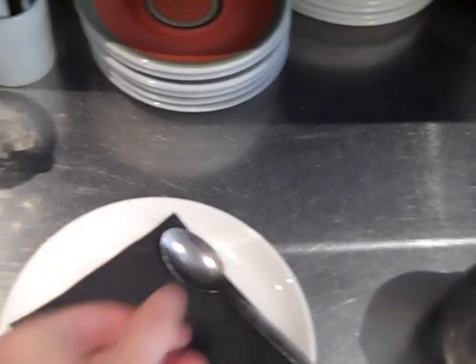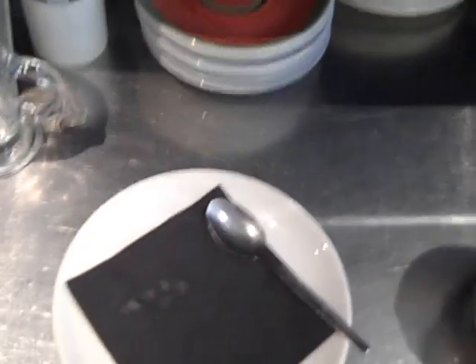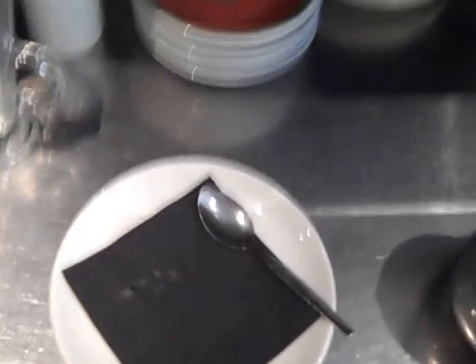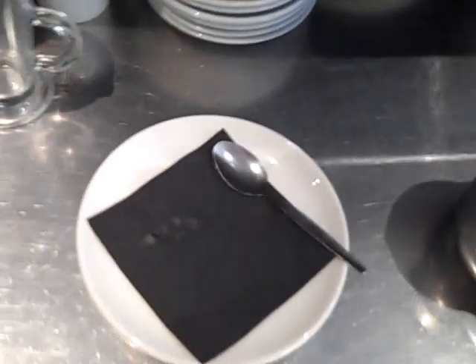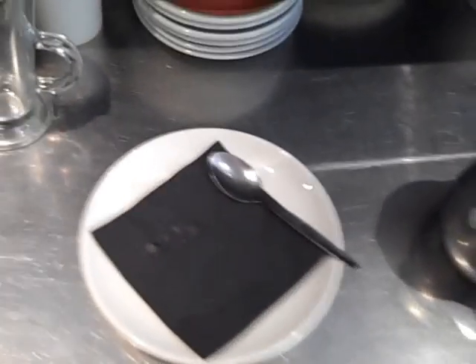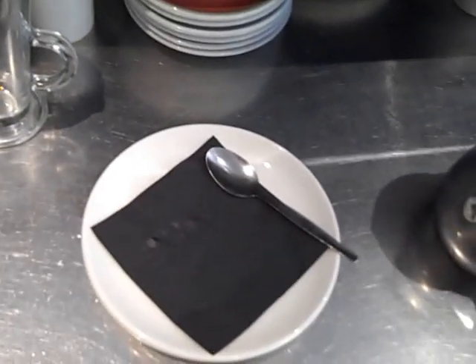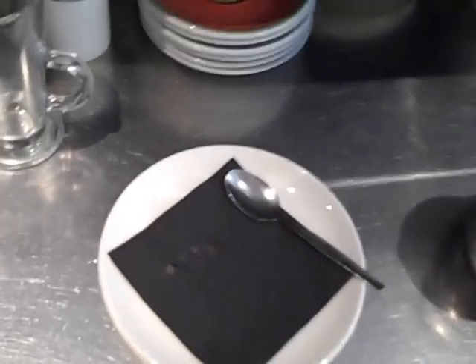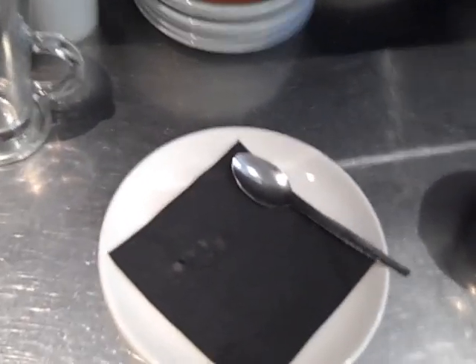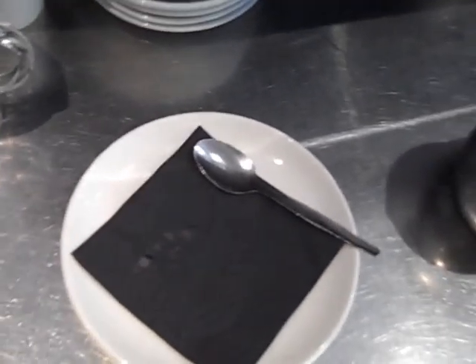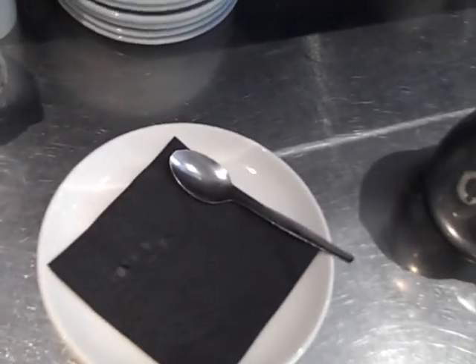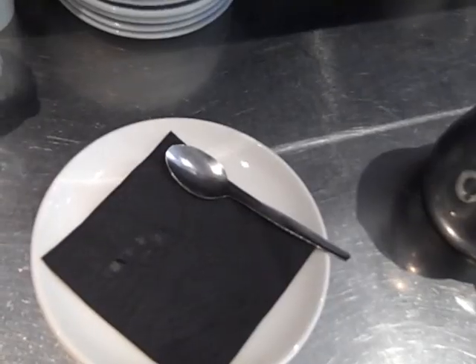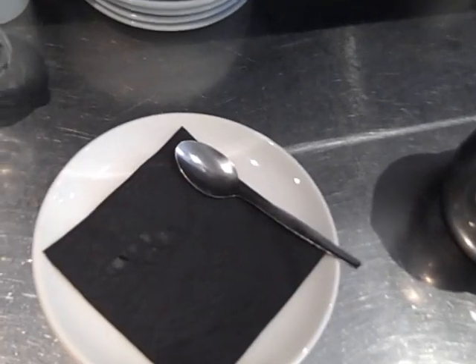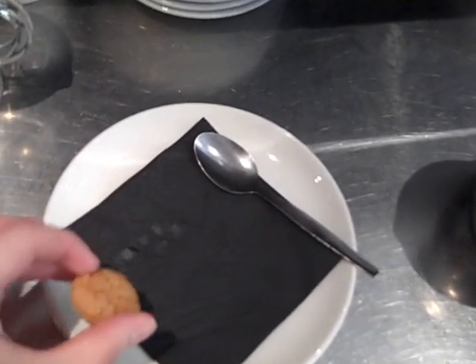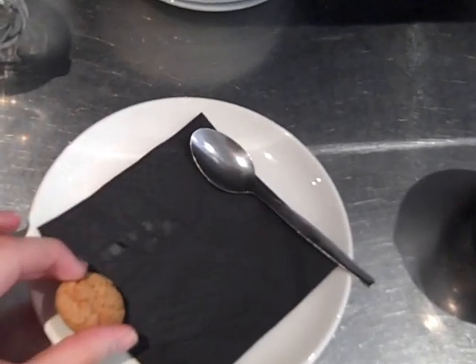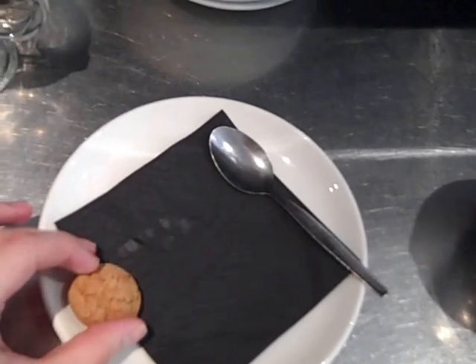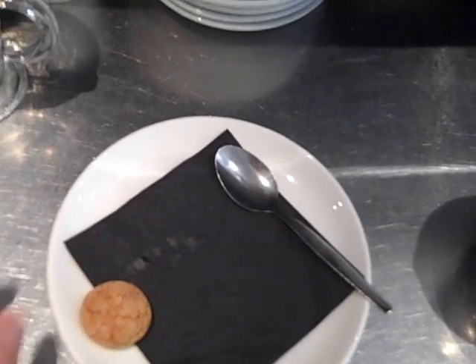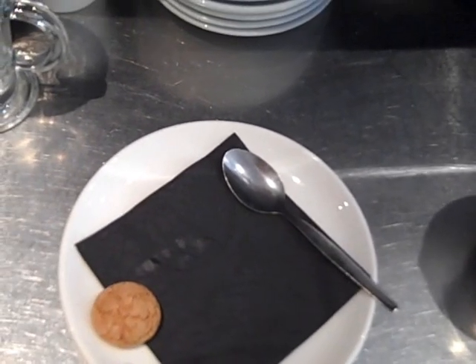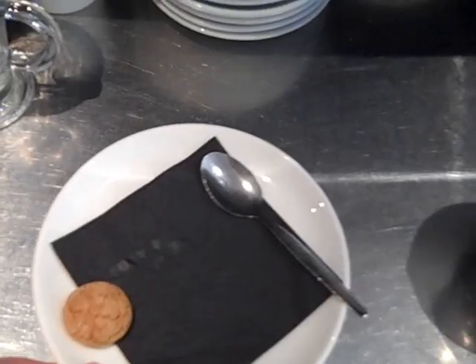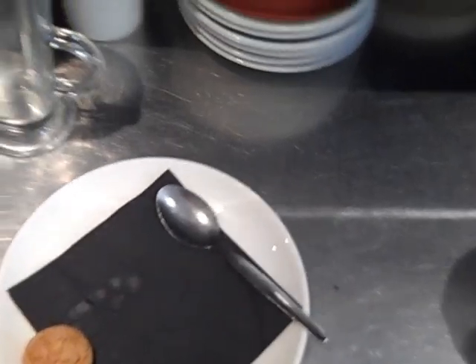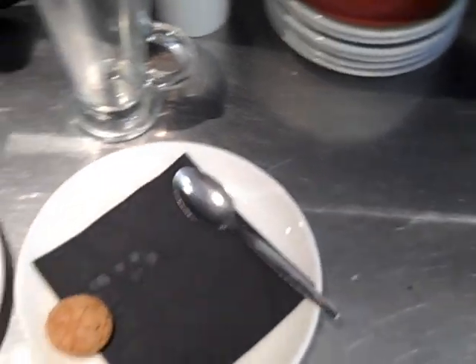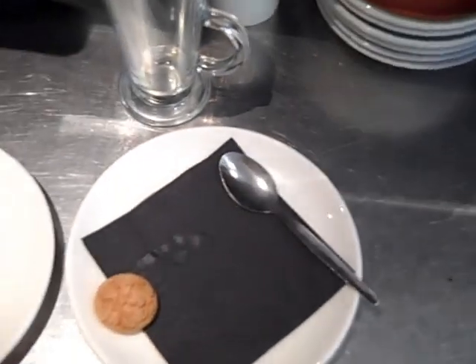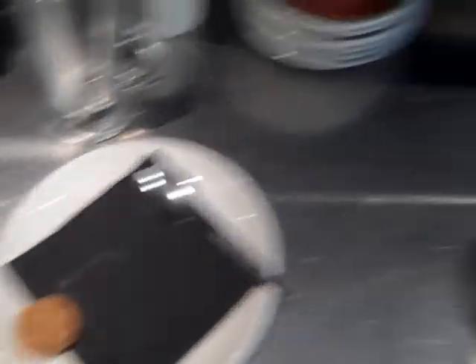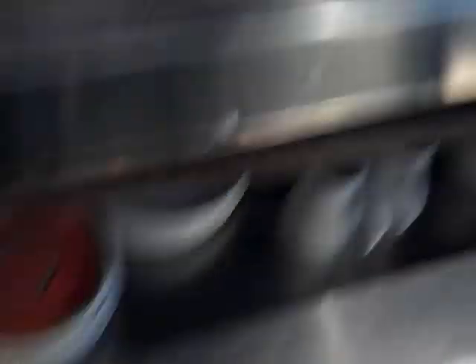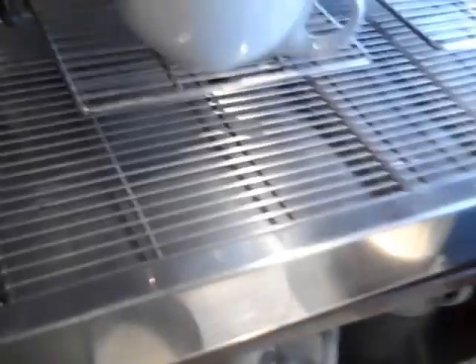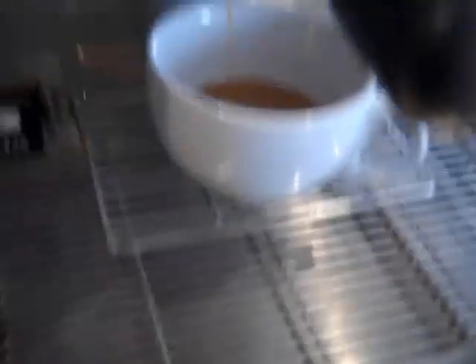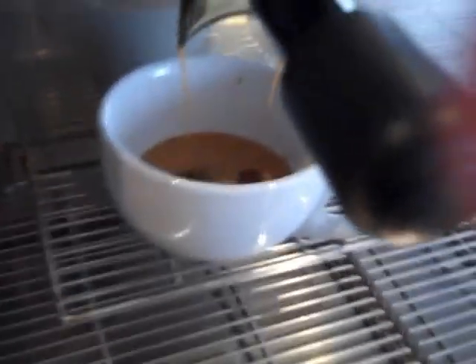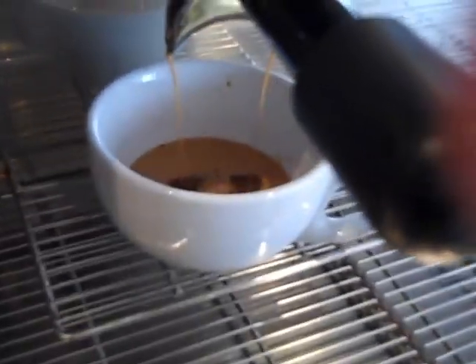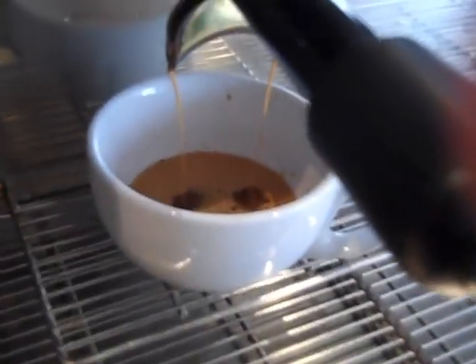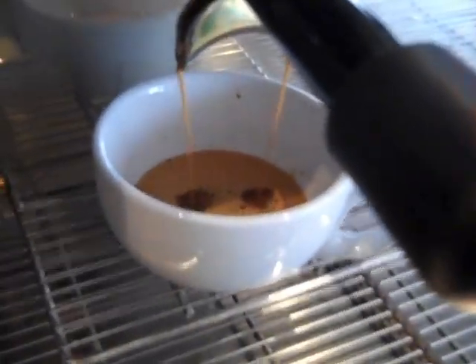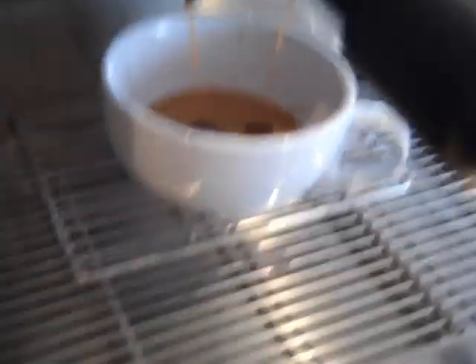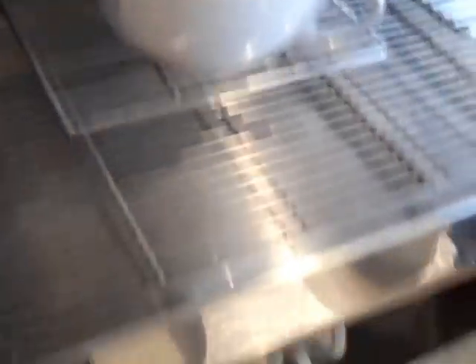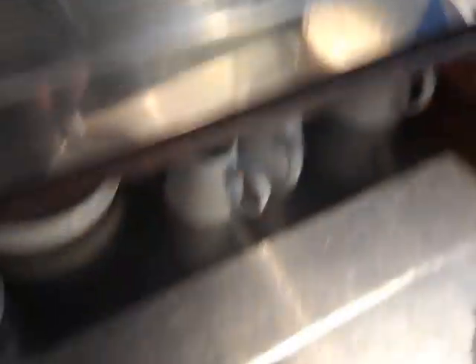As always we've got a large saucer, a black napkin, an amaretti biscuit, and a teaspoon. The espresso should be finished soon.